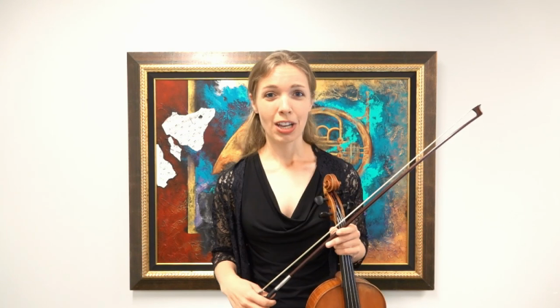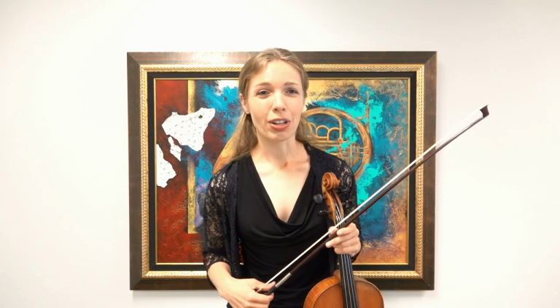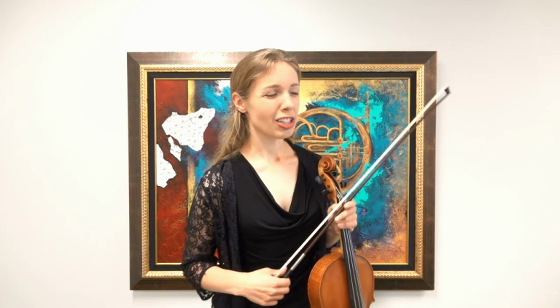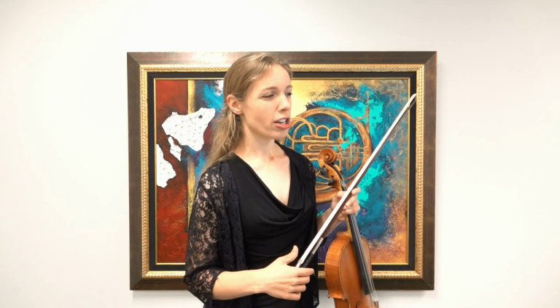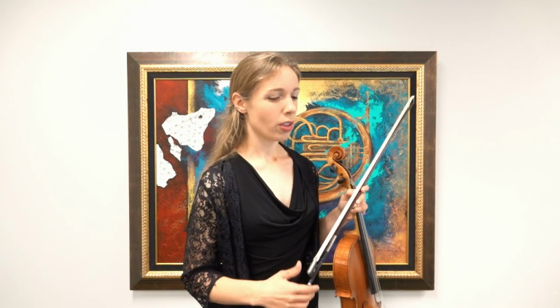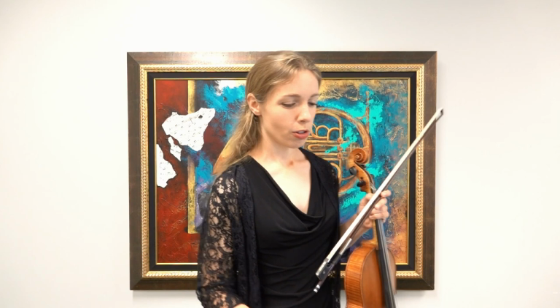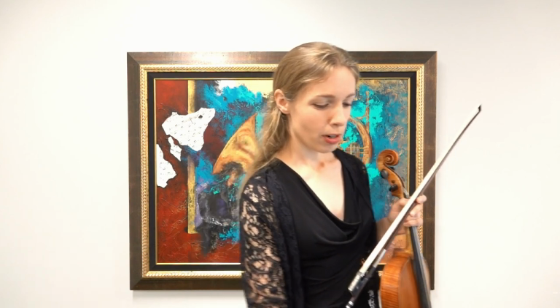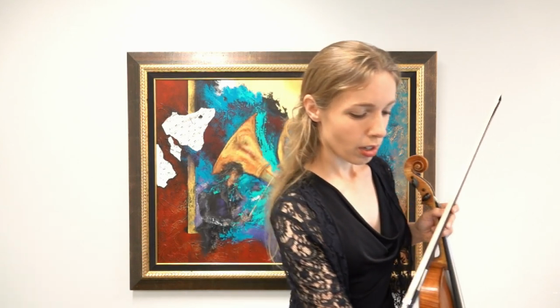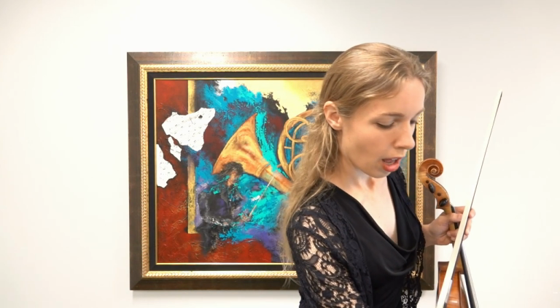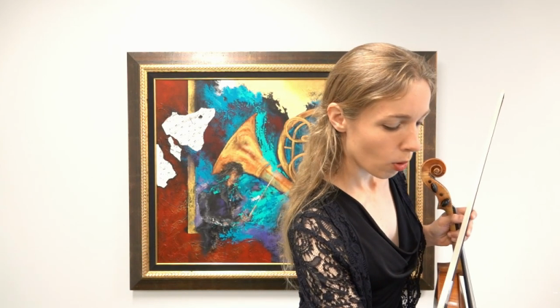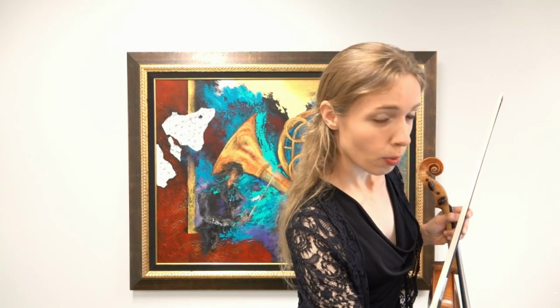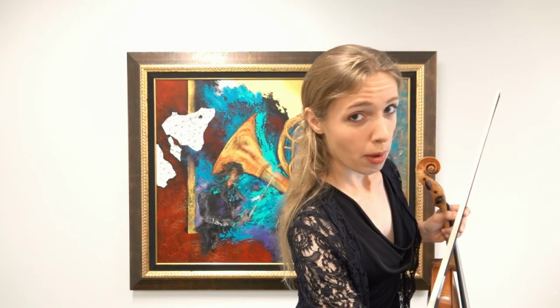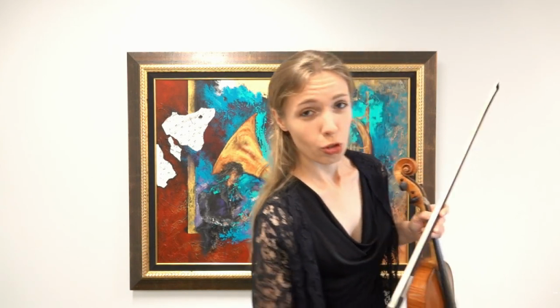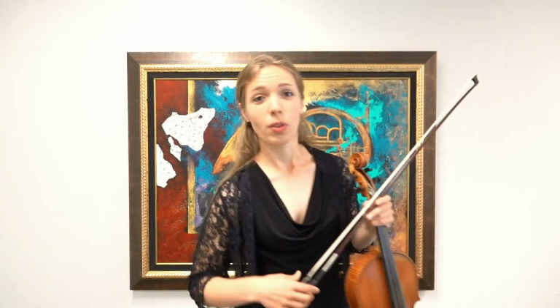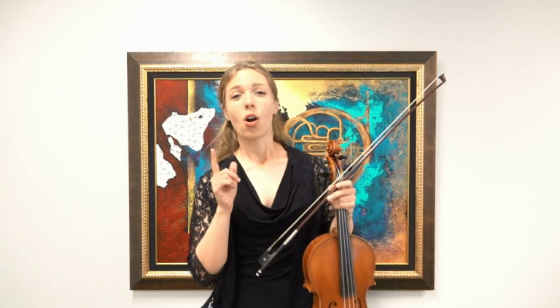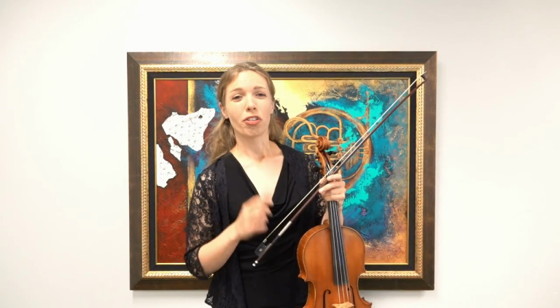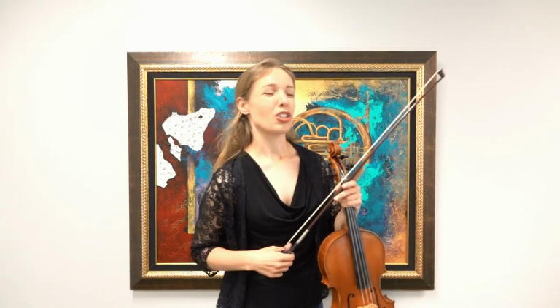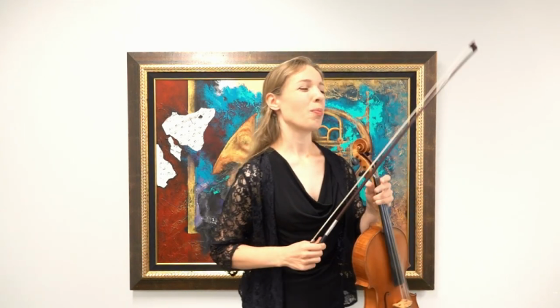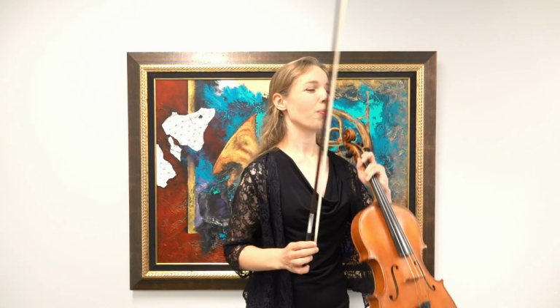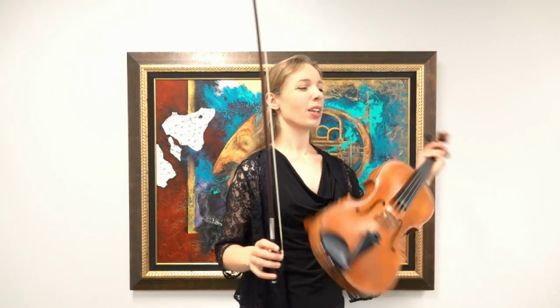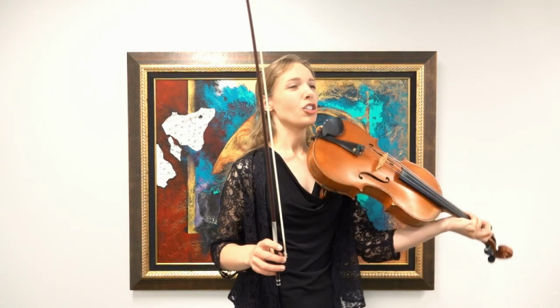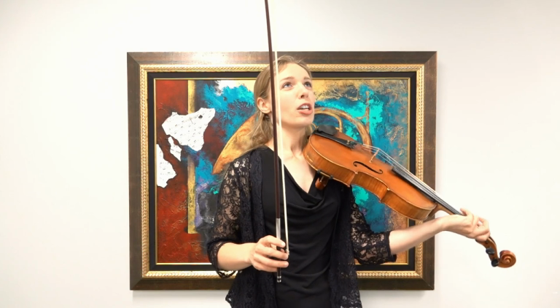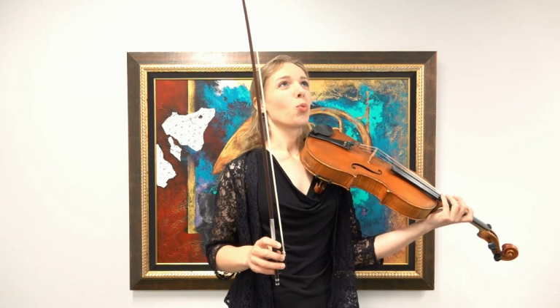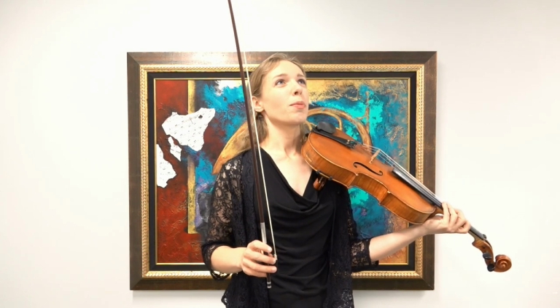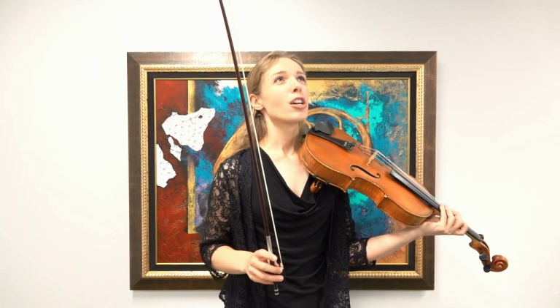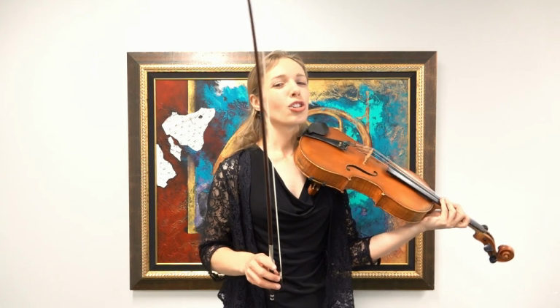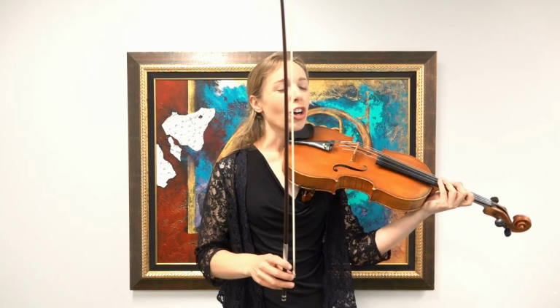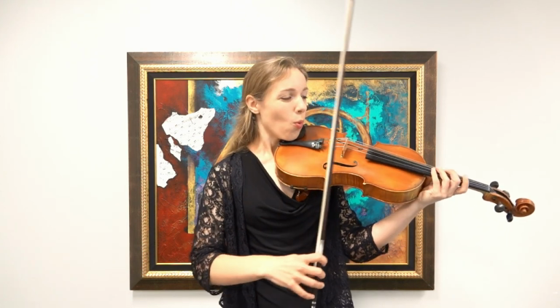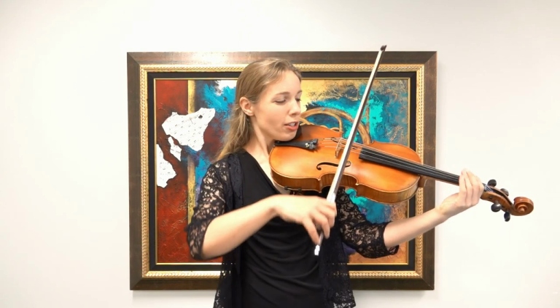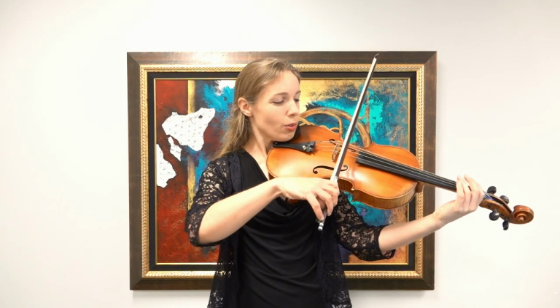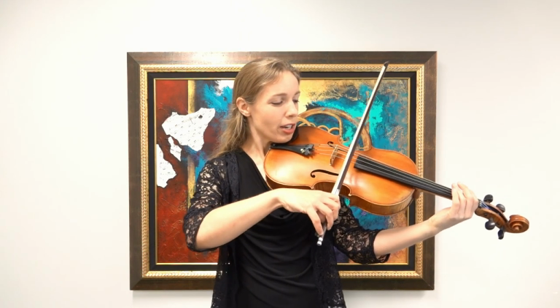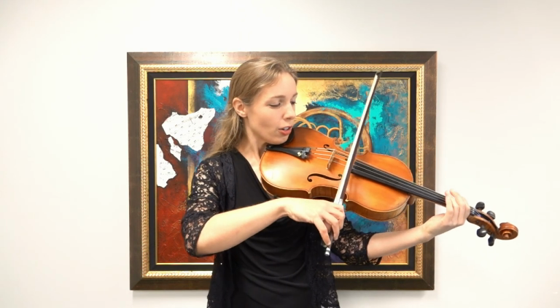Let's get started with our G major scale. I'm going to put on my metronome at 152. G major — one, two, ready, go.